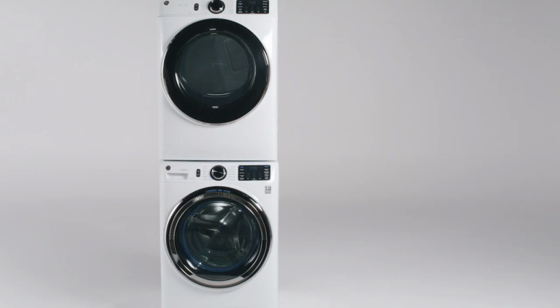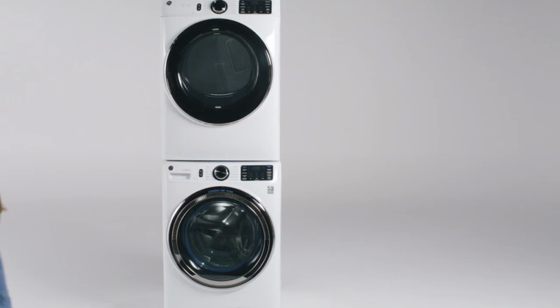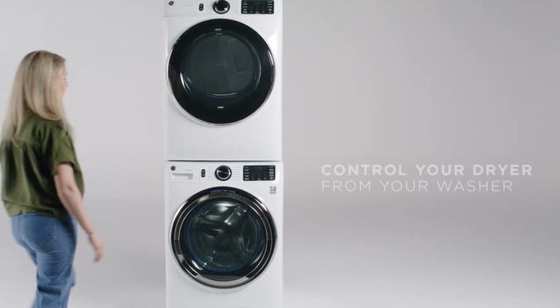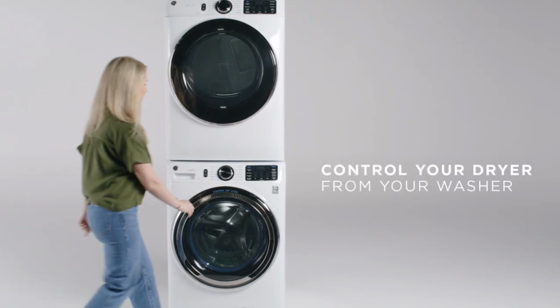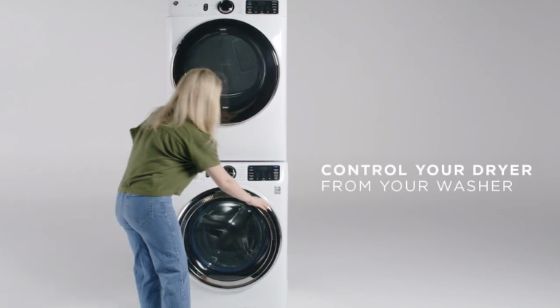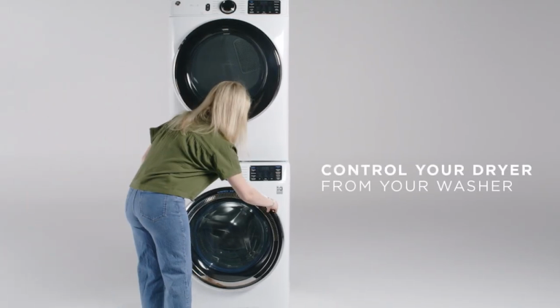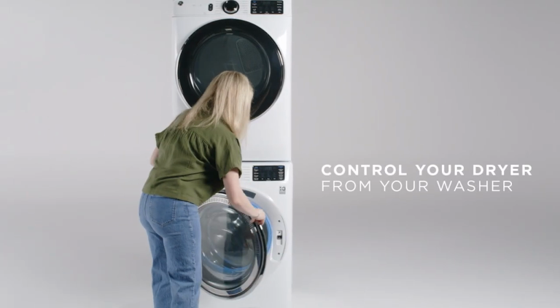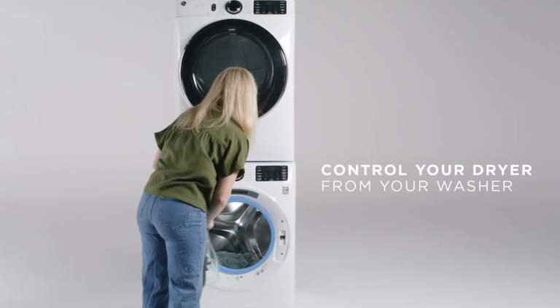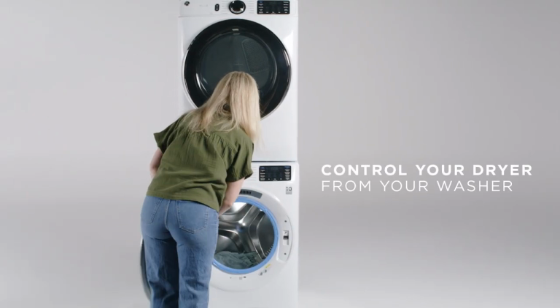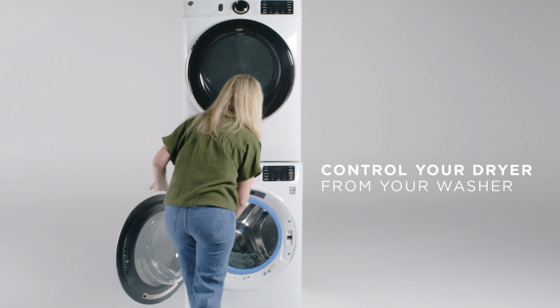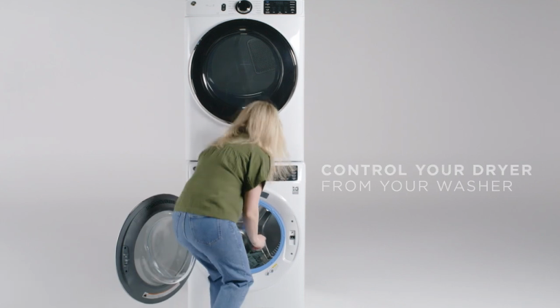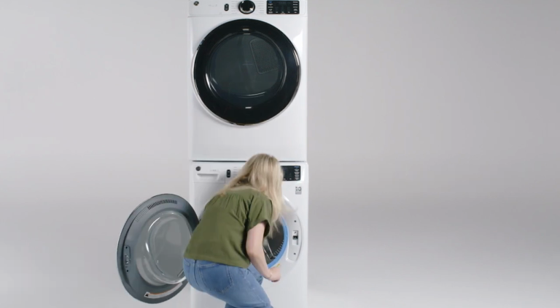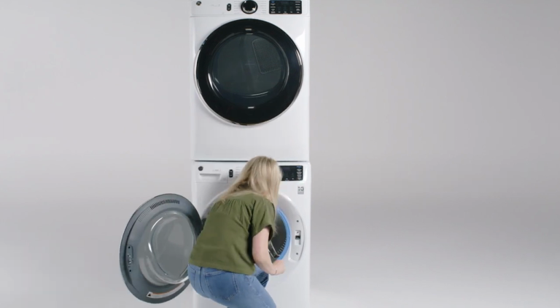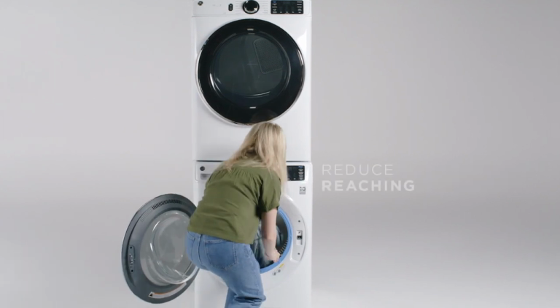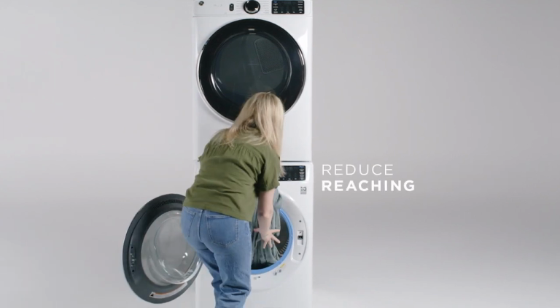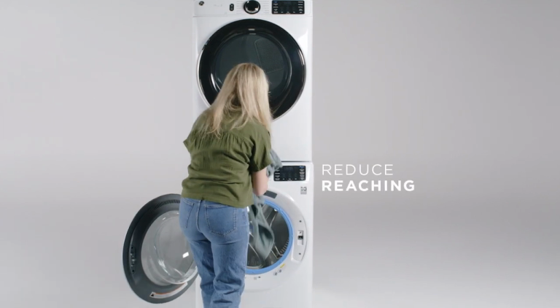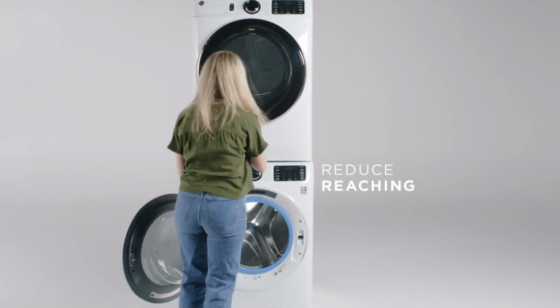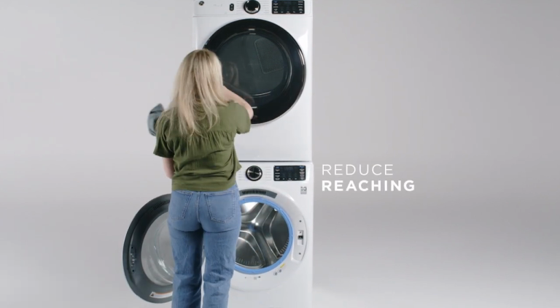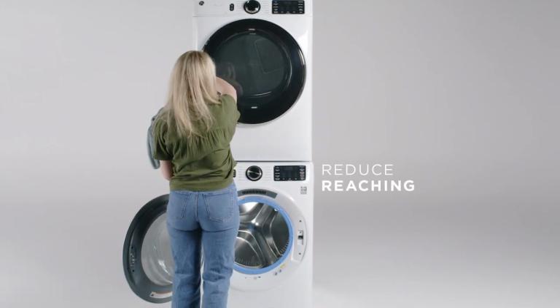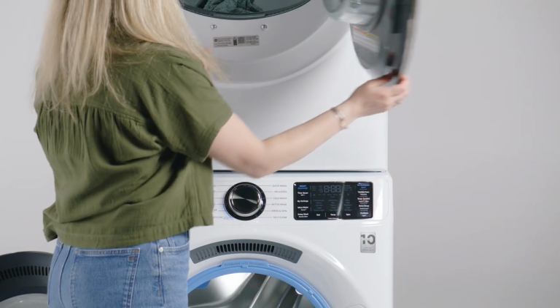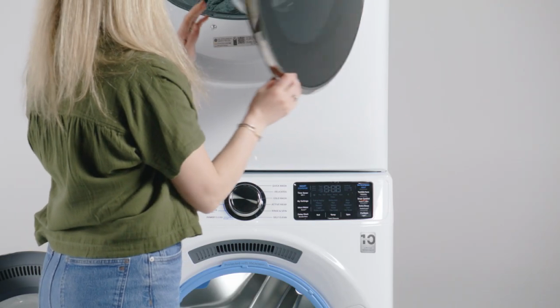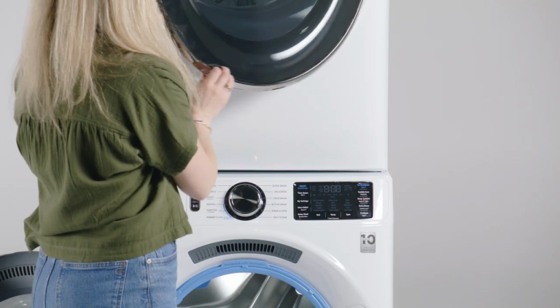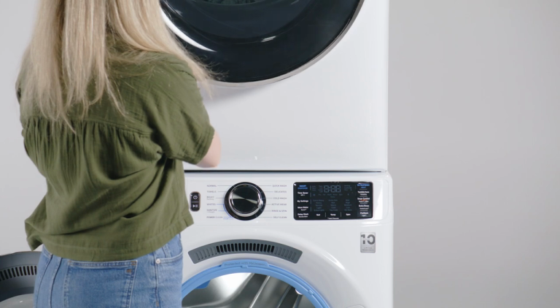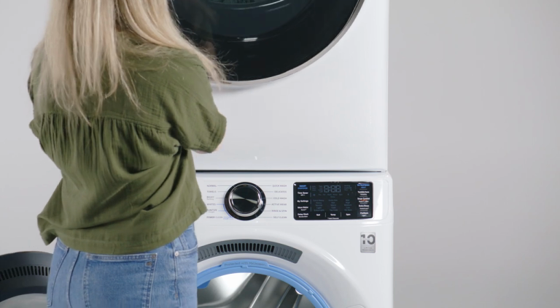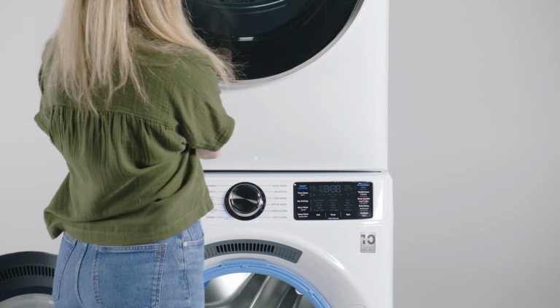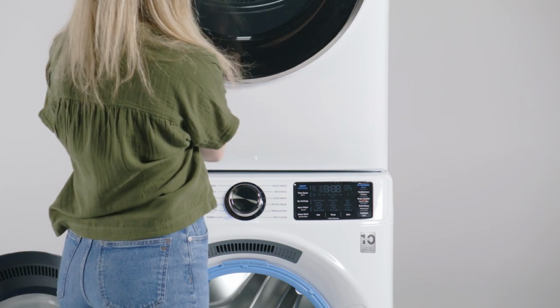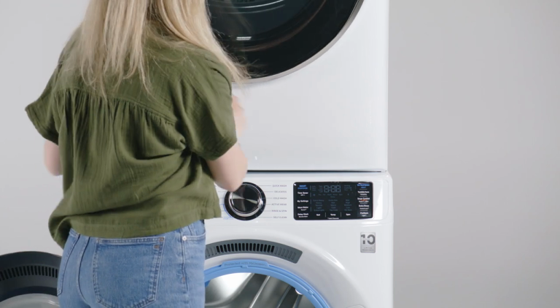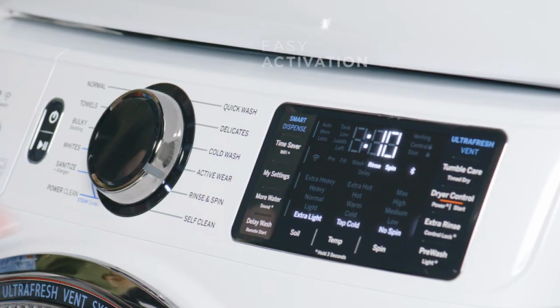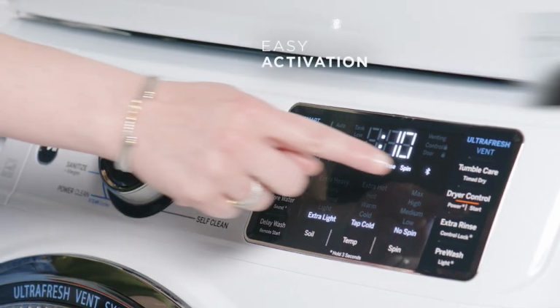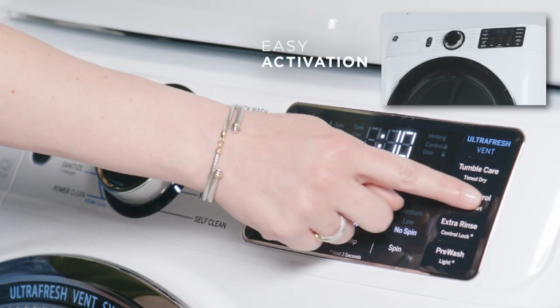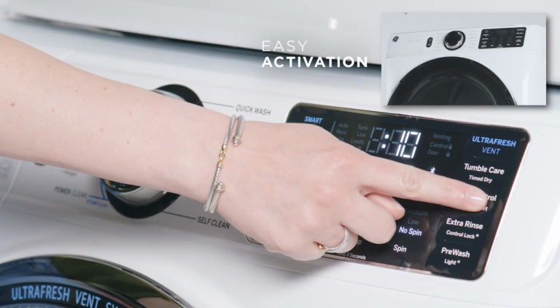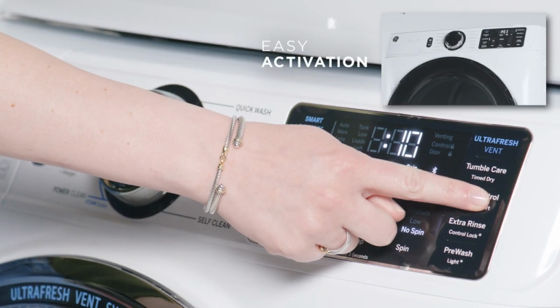Conveniently control your dryer with ease from your washer's control panel to eliminate unnecessary reaching when your units are stacked. Dryer control allows you to power on and use your dryer with the simple touch of a button.